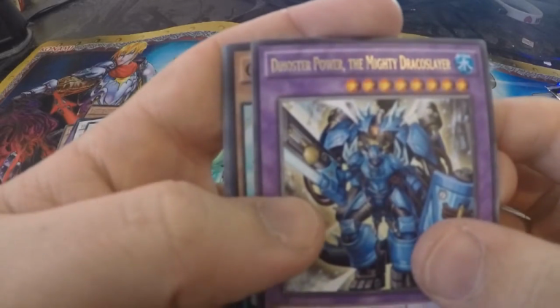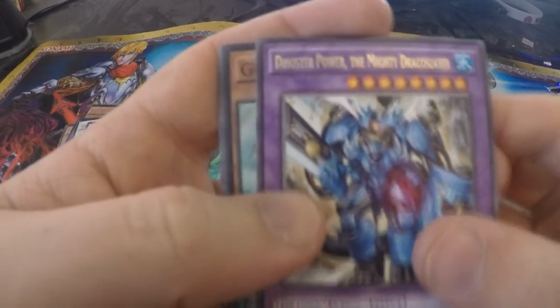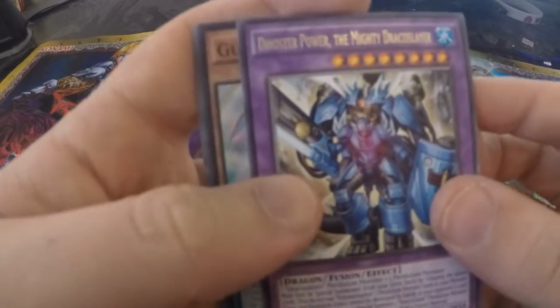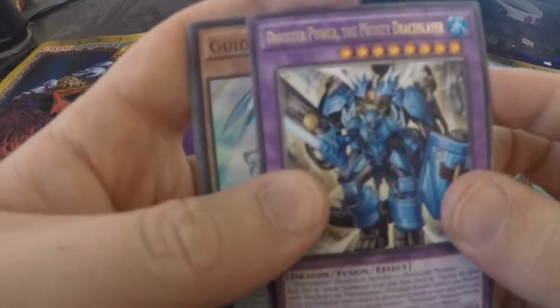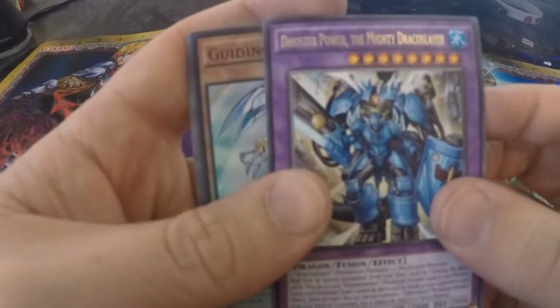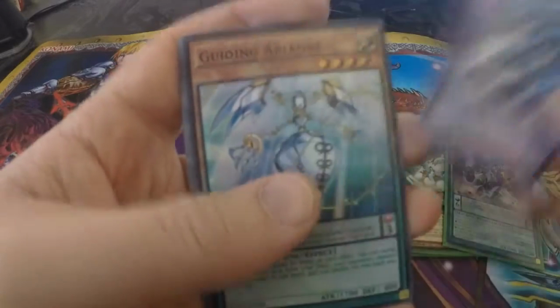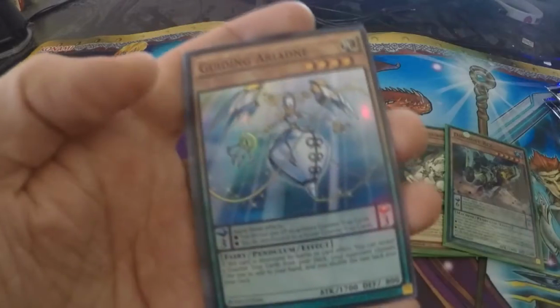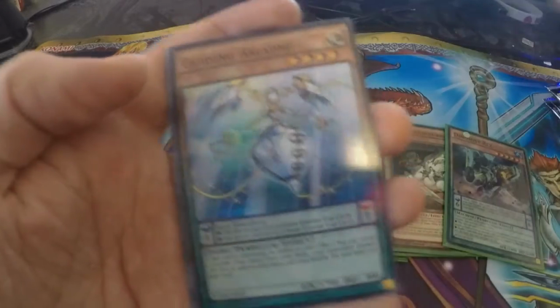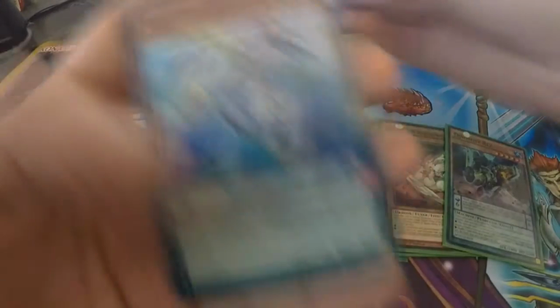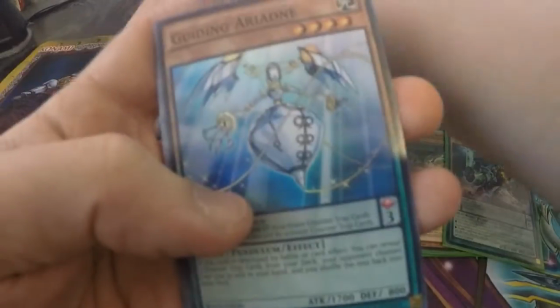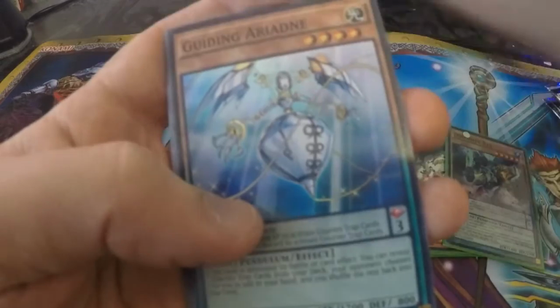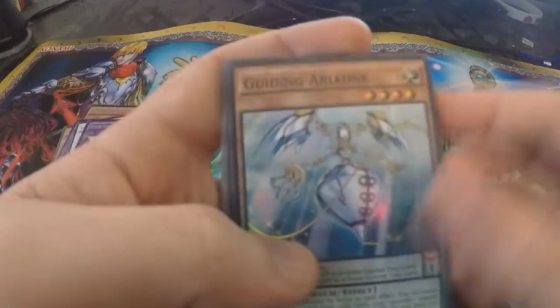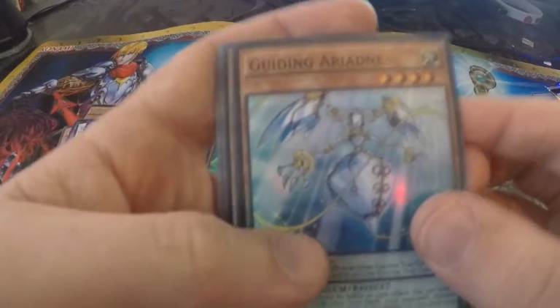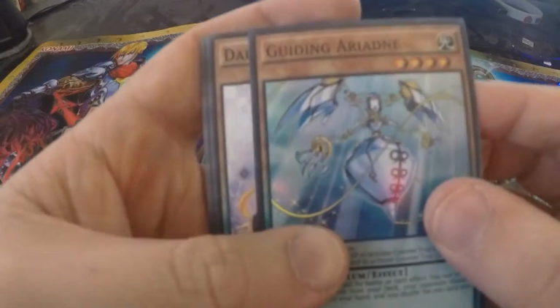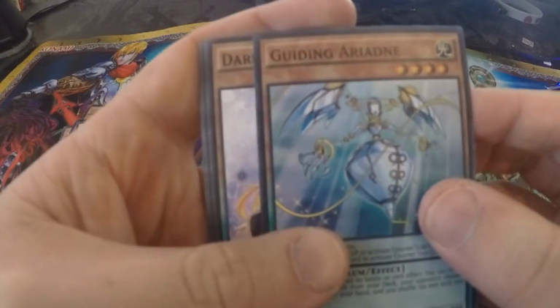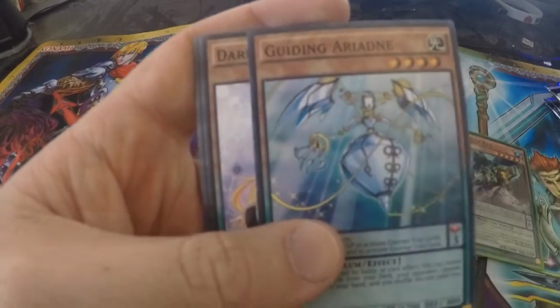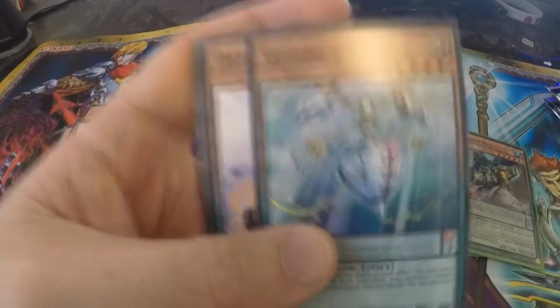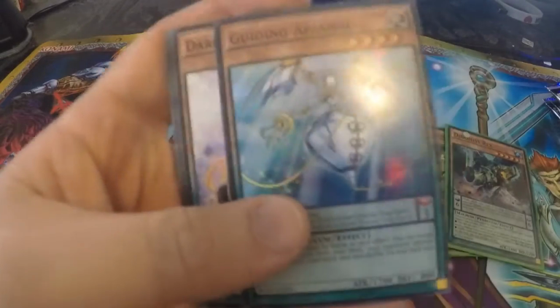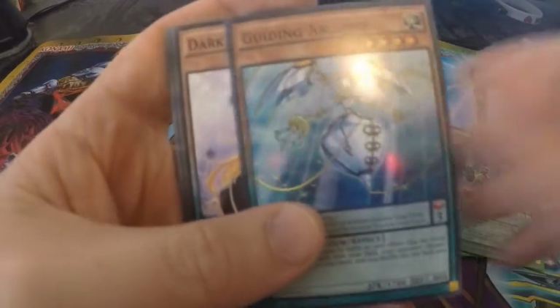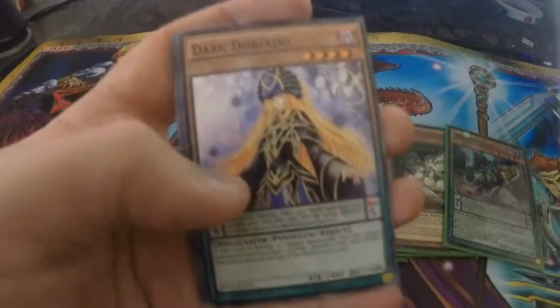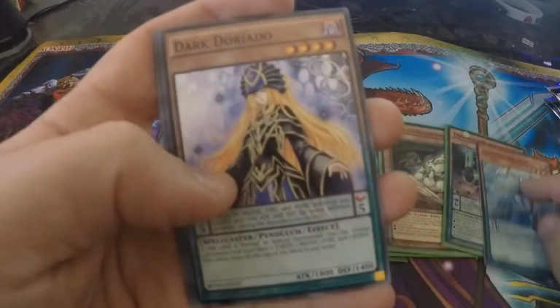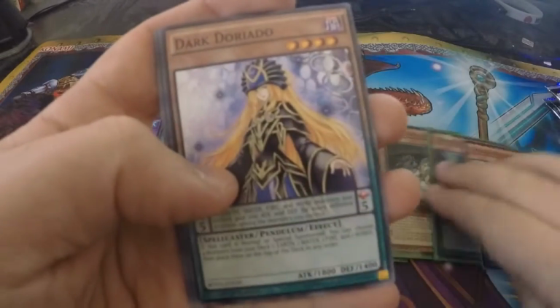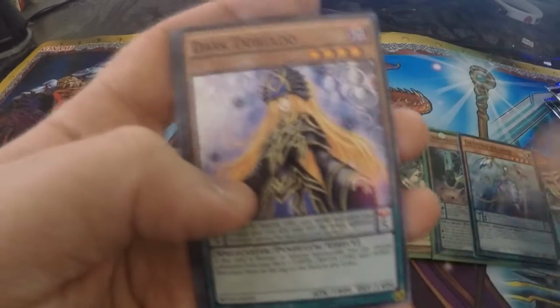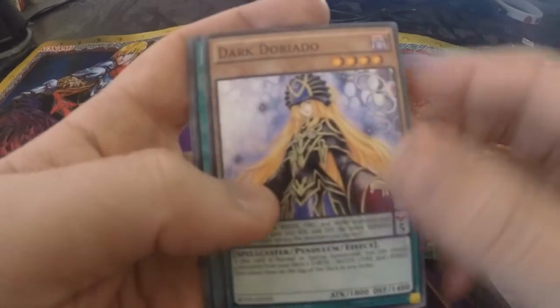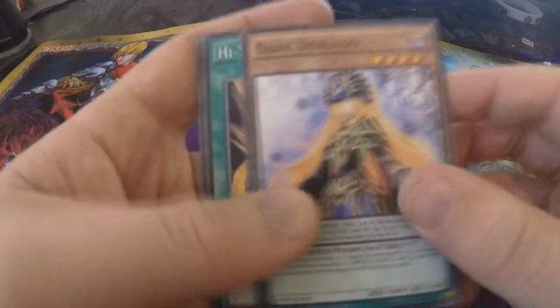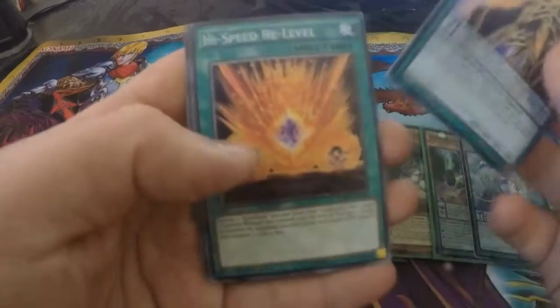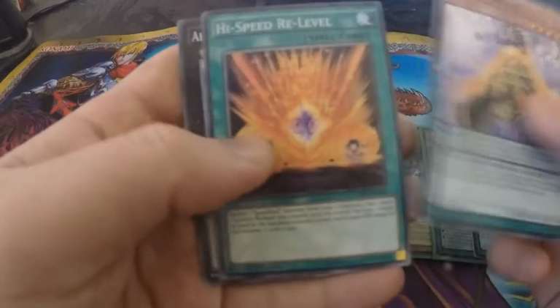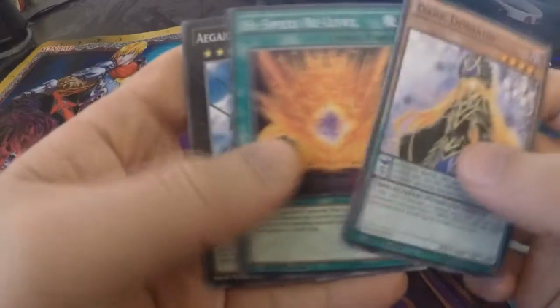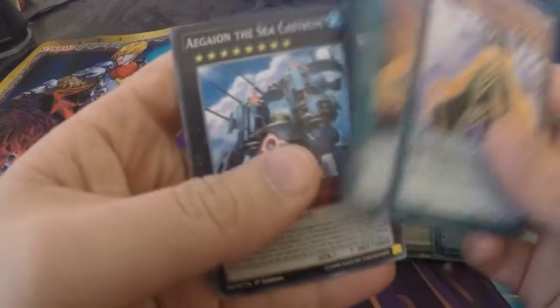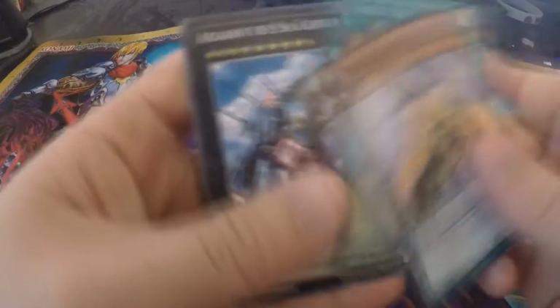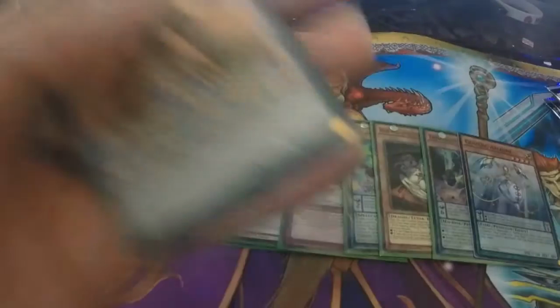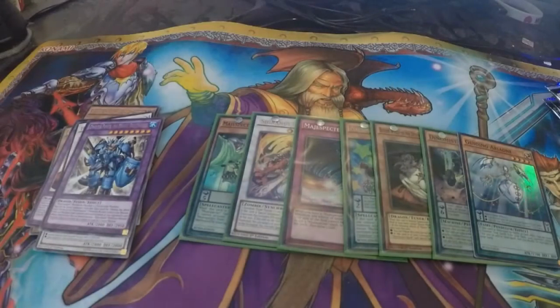Dynastar Power, The Mighty Draco Slur. So our rare — we have Gilding Arachni. That's our foil. Drido, High Speed Re-Level.